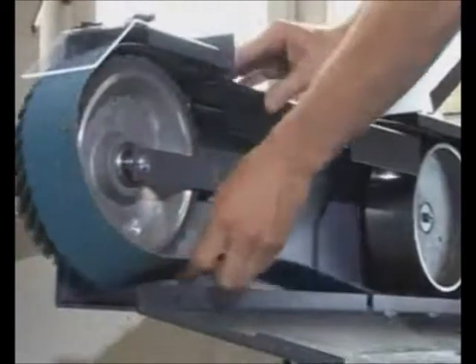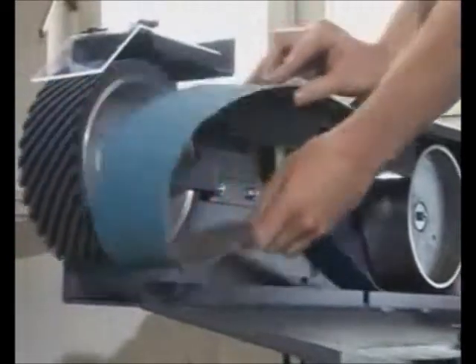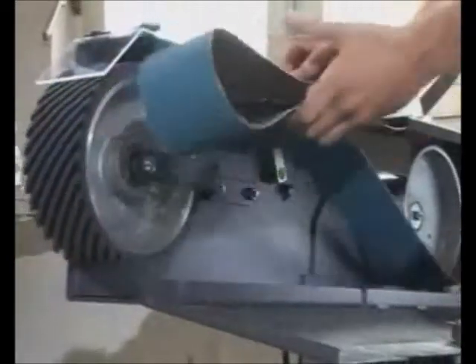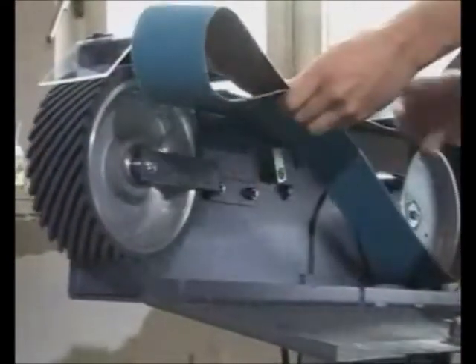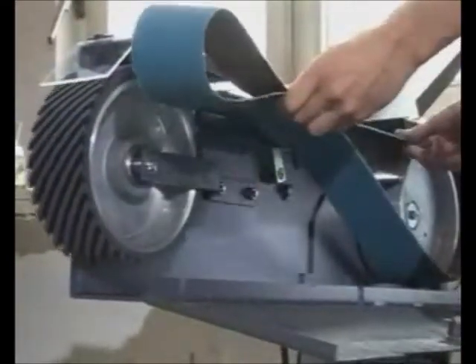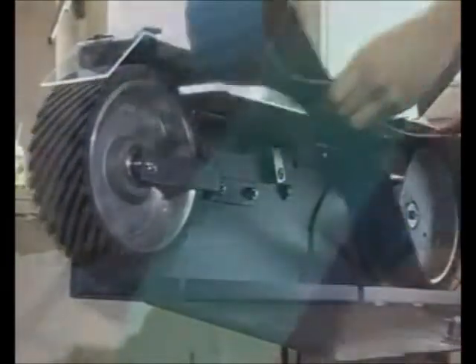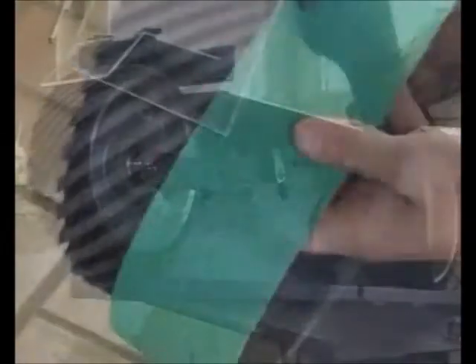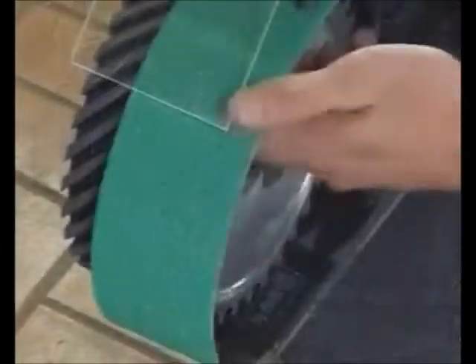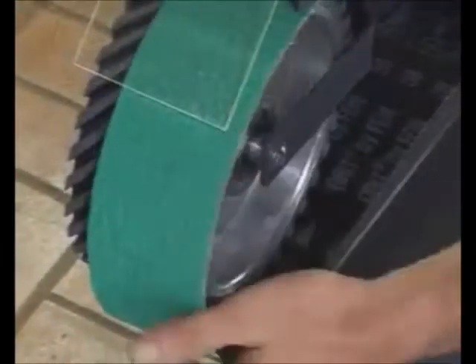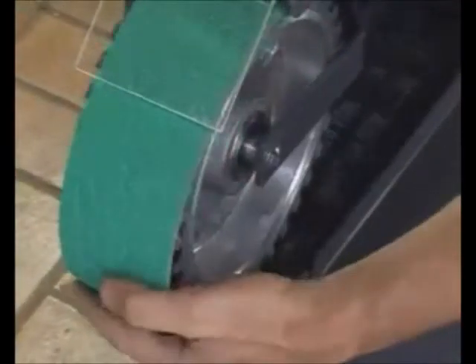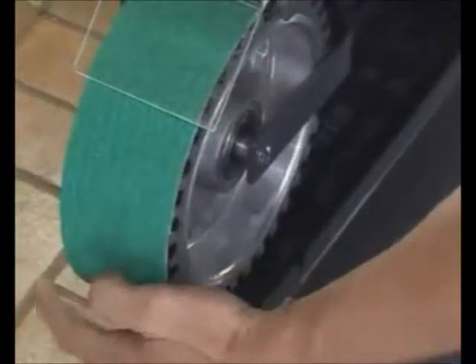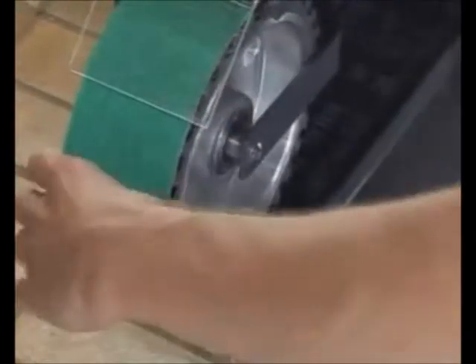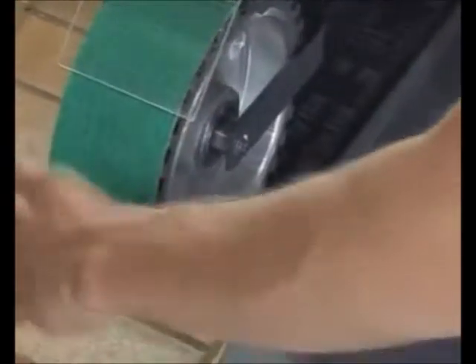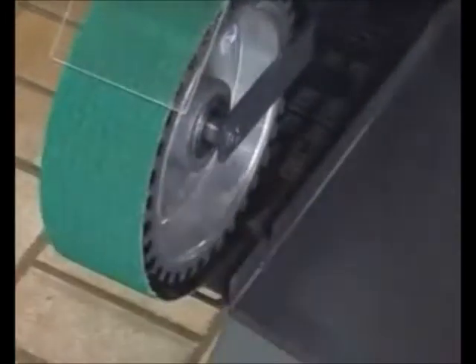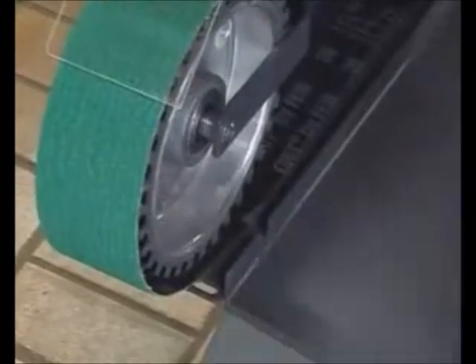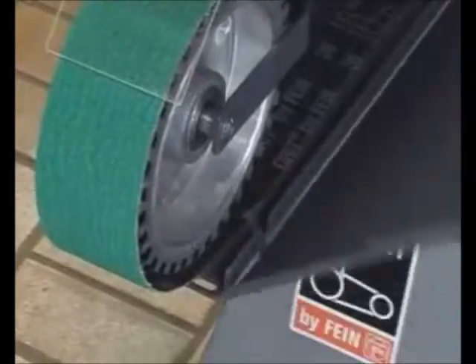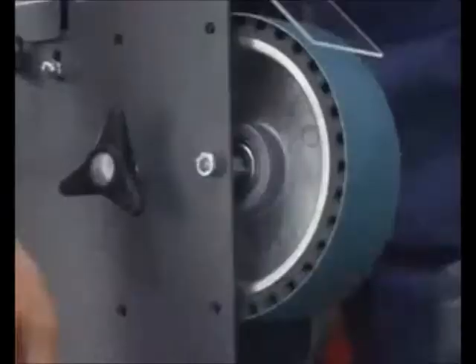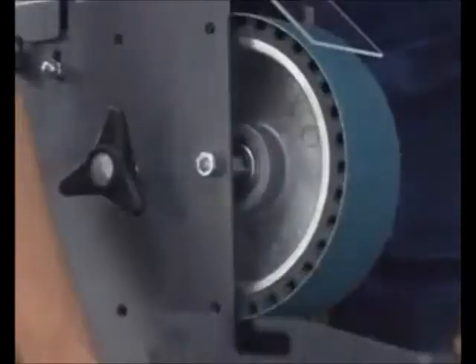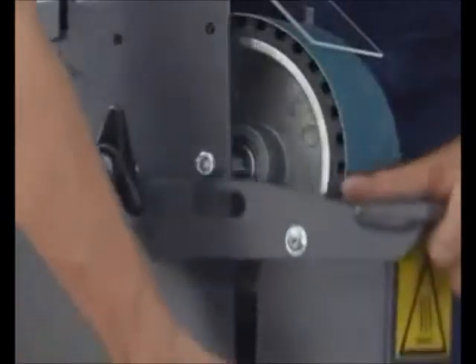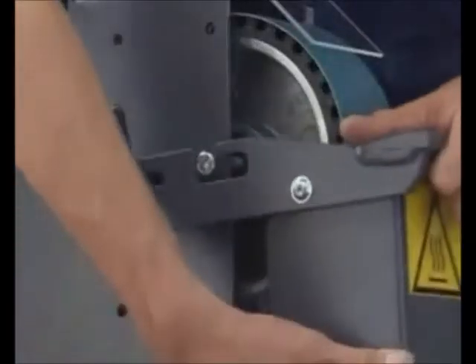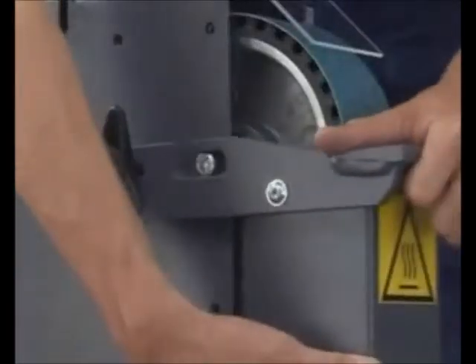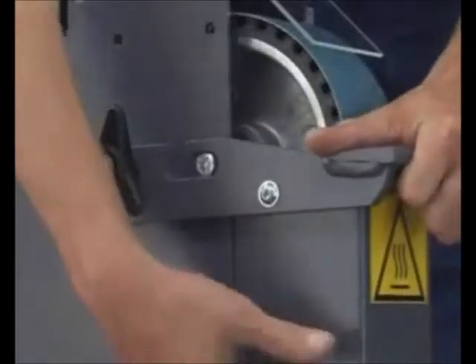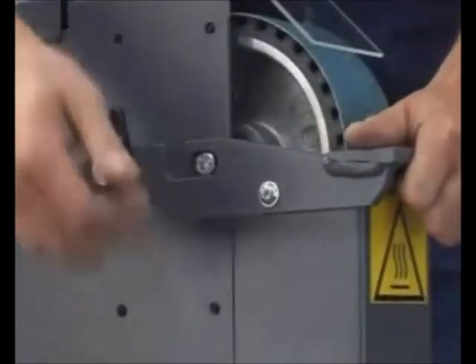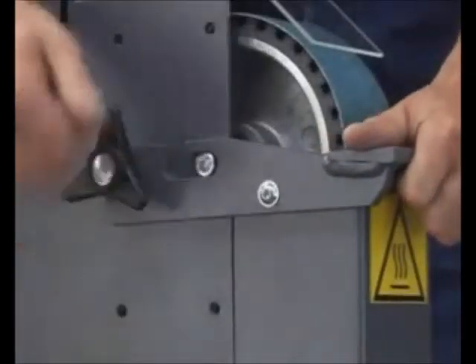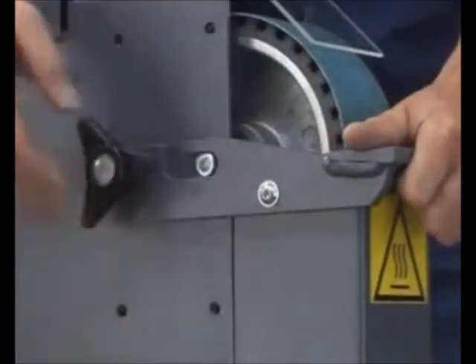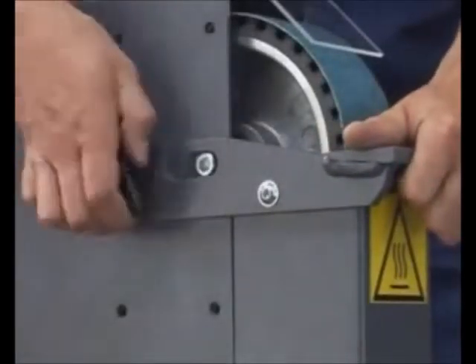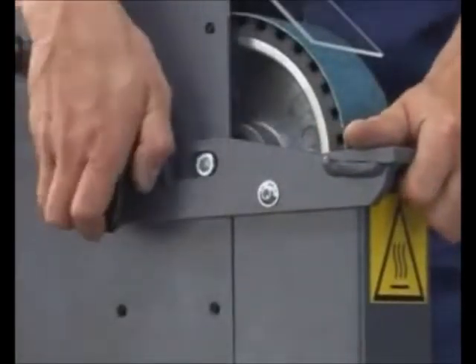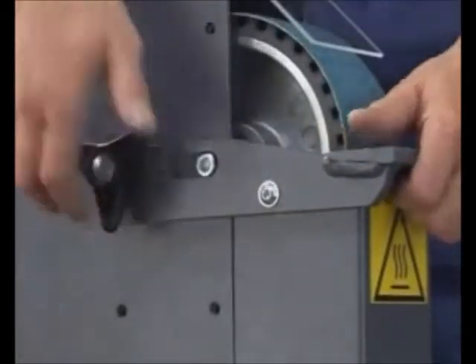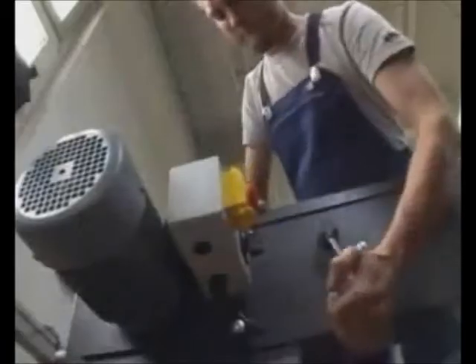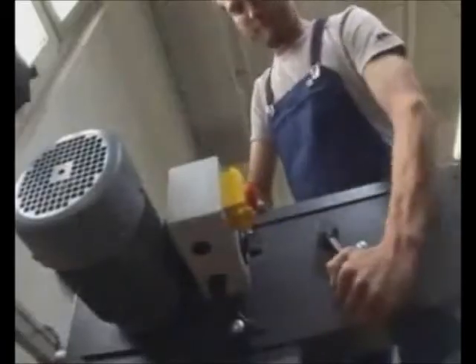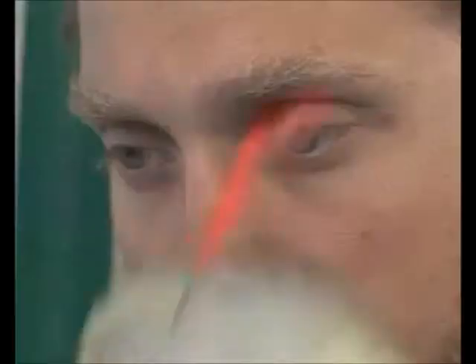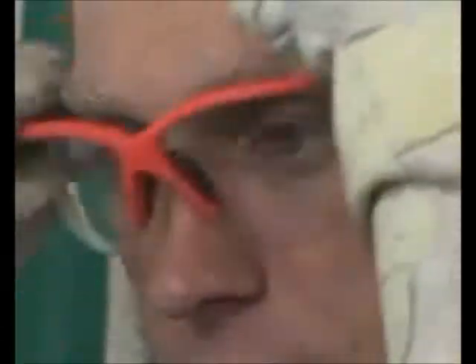Remove the grinding belt and mount the new one. Close the side cover, attach the tool rest and spark box, tighten the belt — that's it.